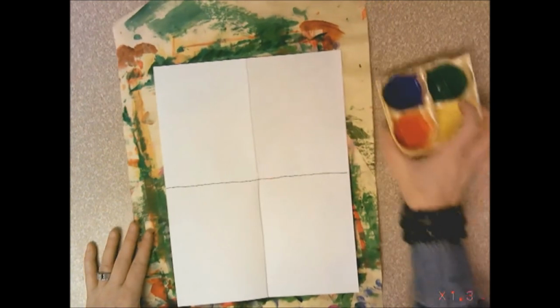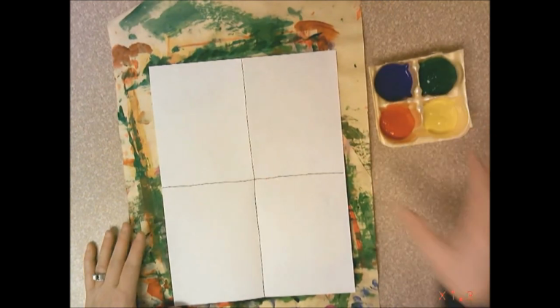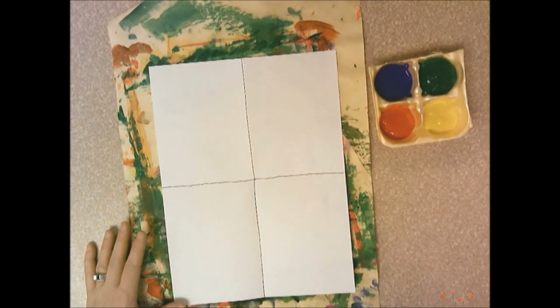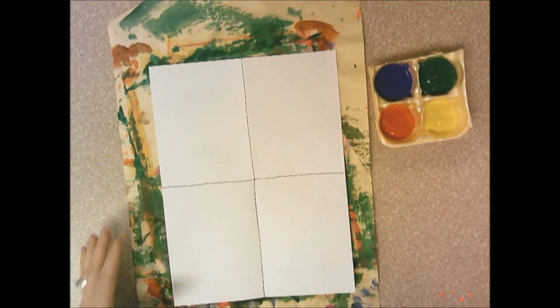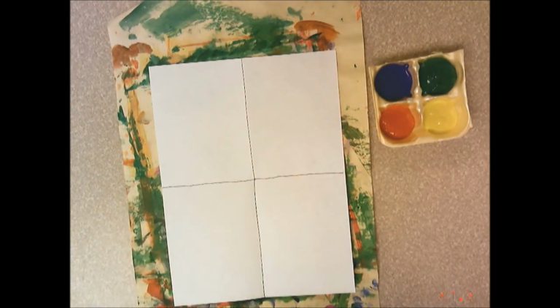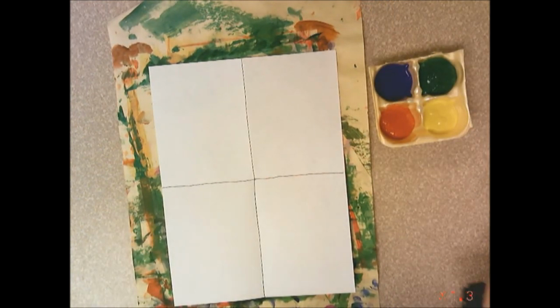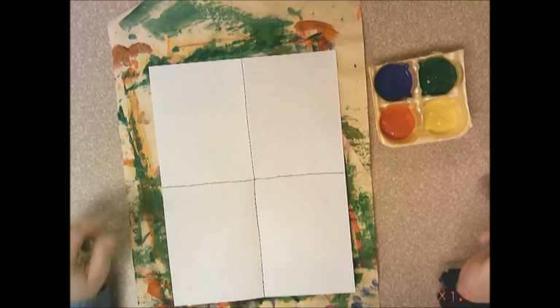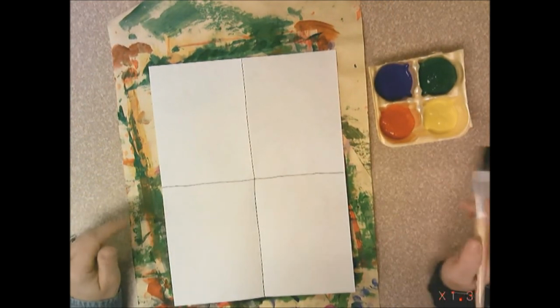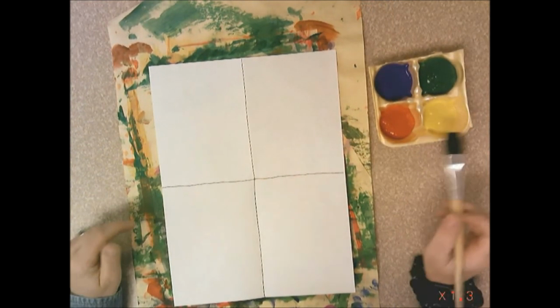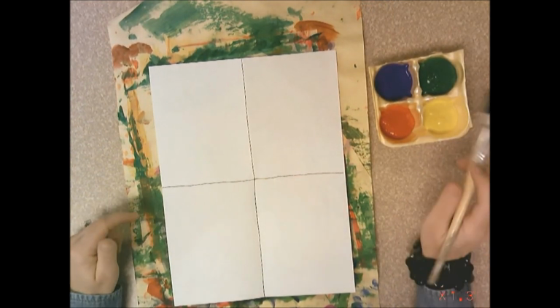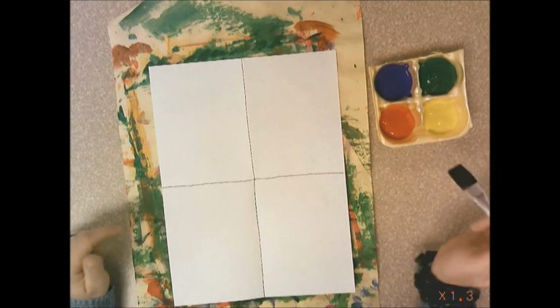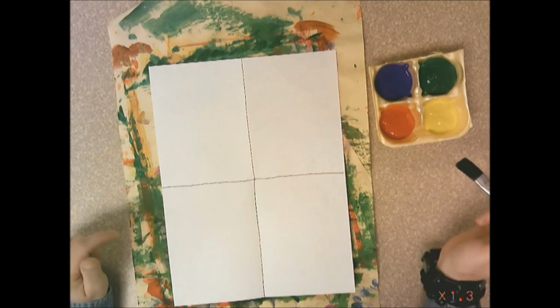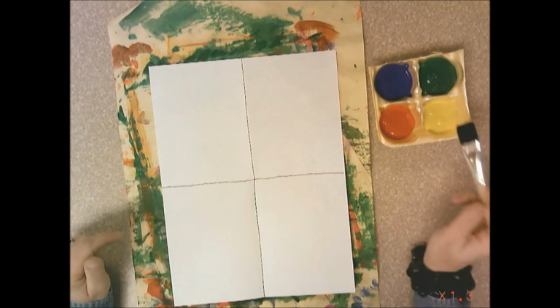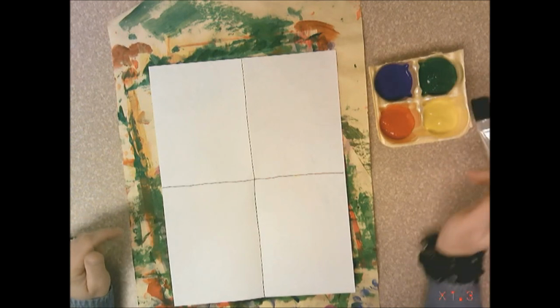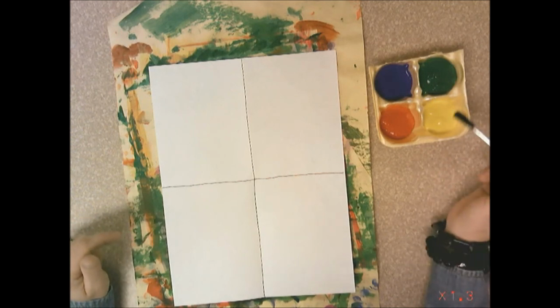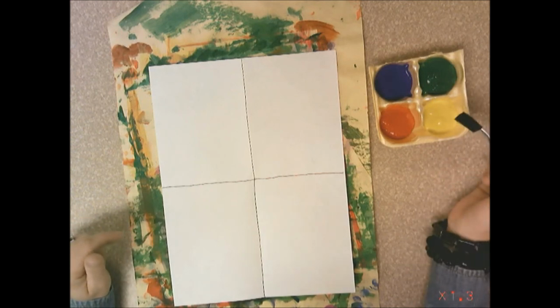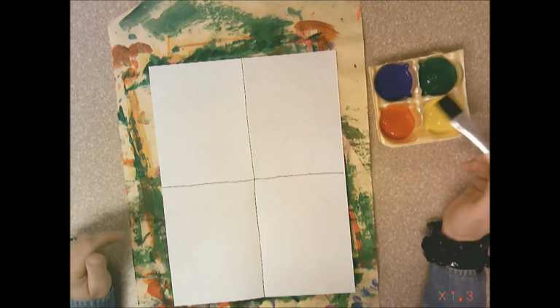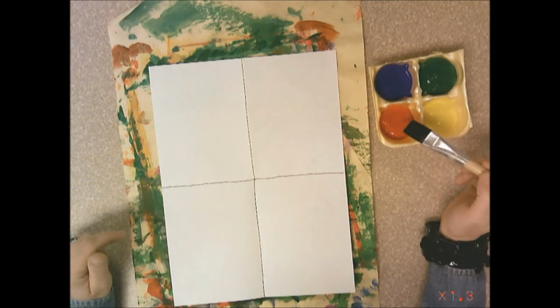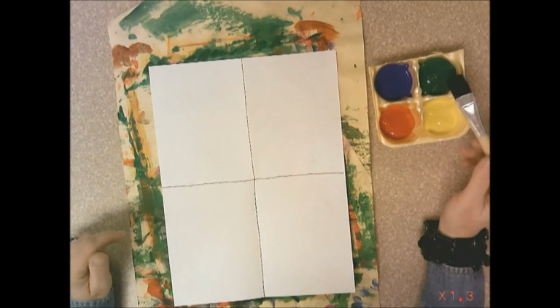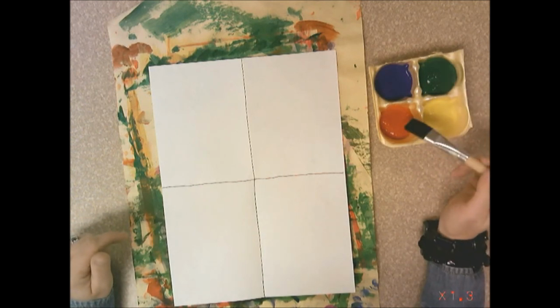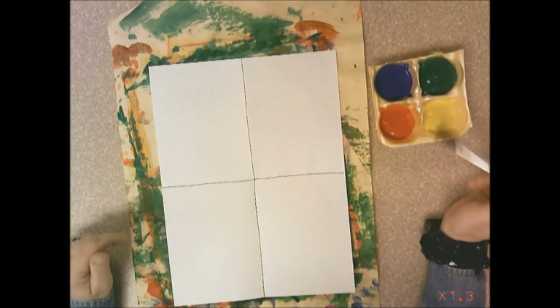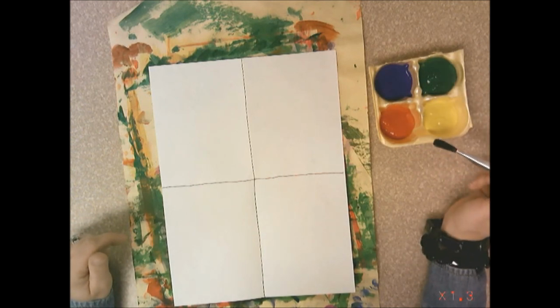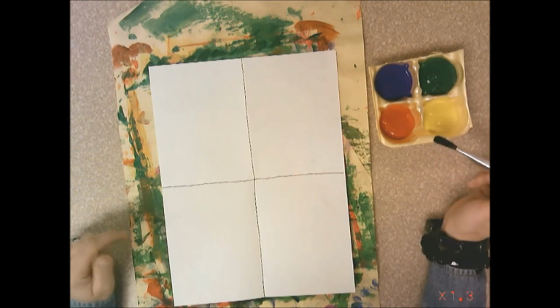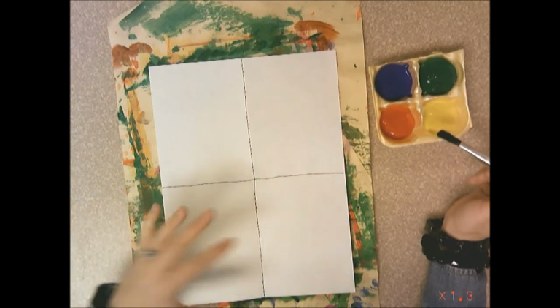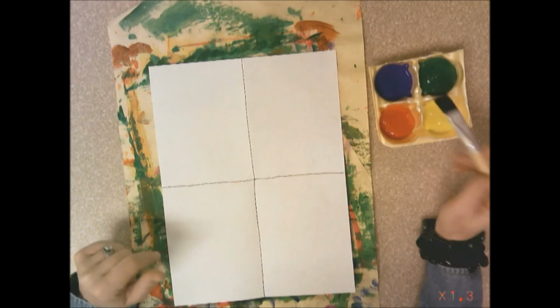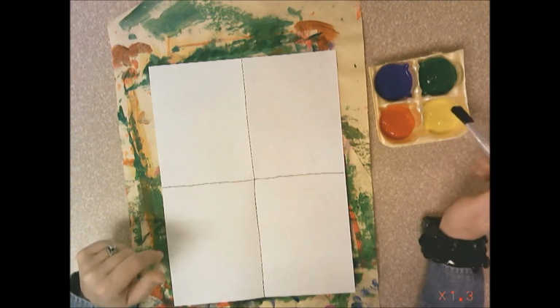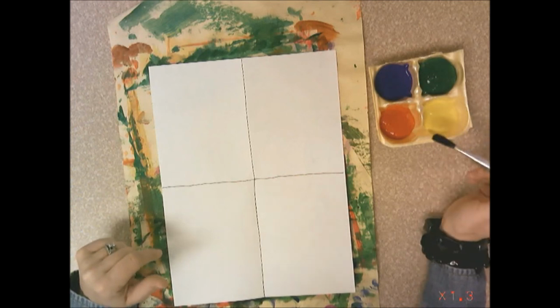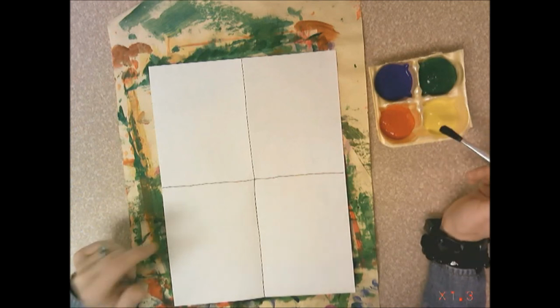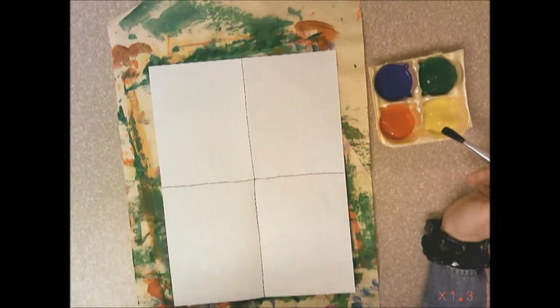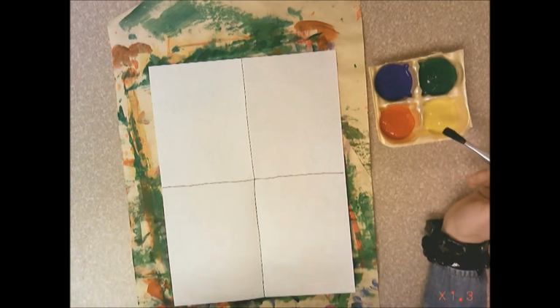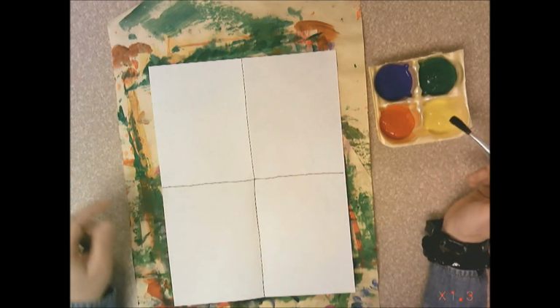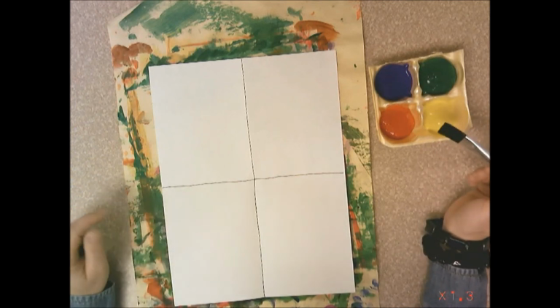We're going to start with these four colors: red, yellow, green, and violet. What's most important is that you don't mix red and green together on your paper, or yellow and violet together — they'll make an ugly brown color.